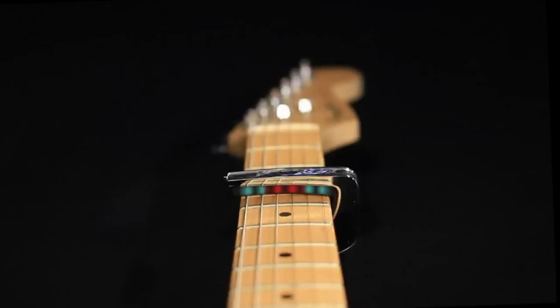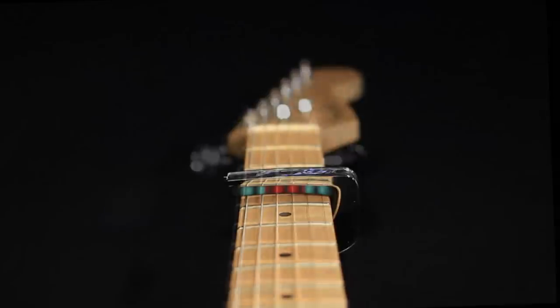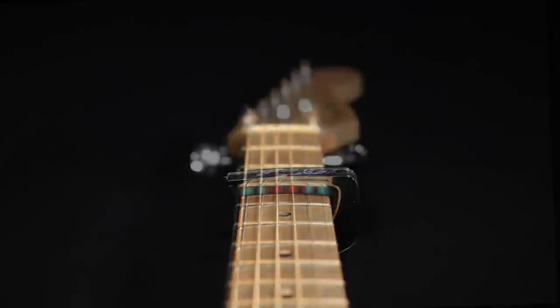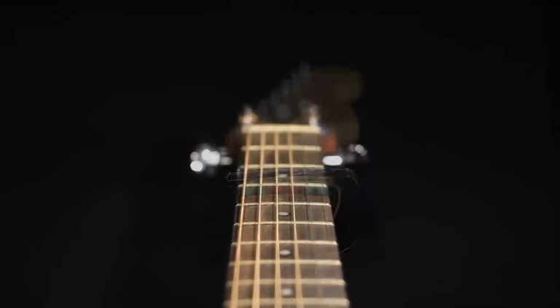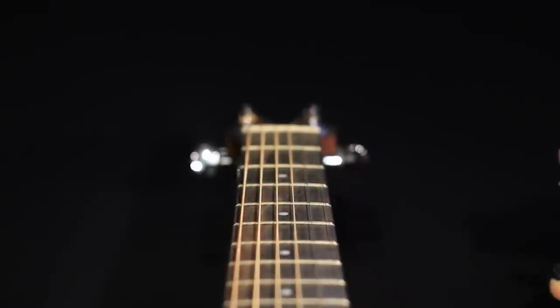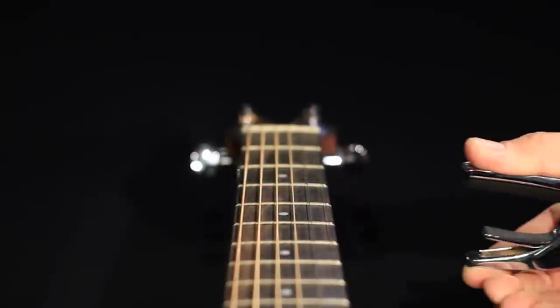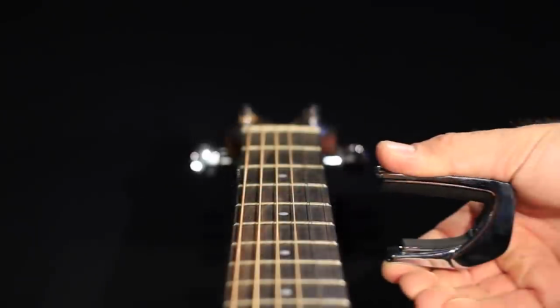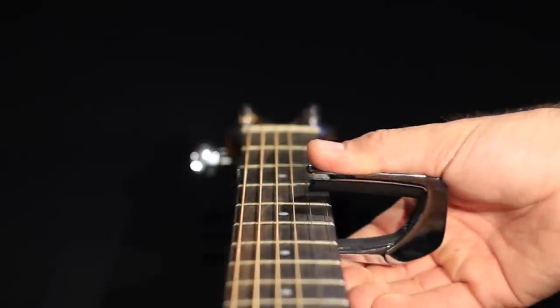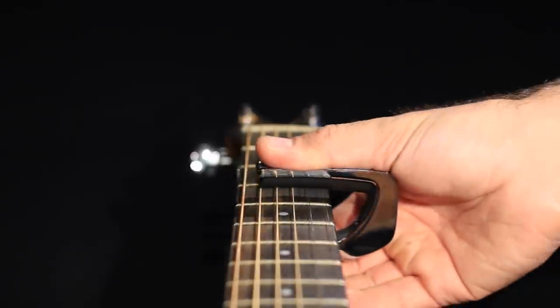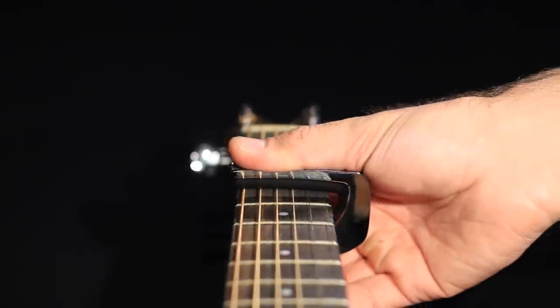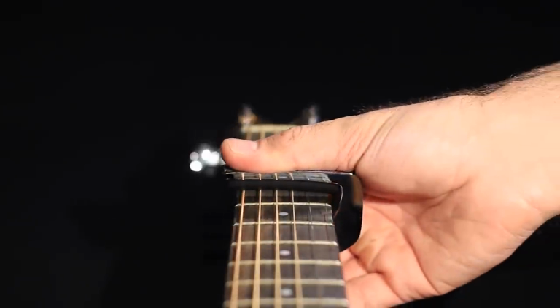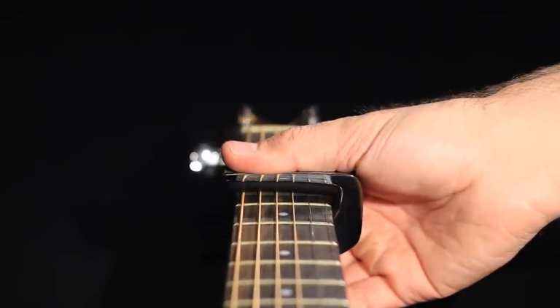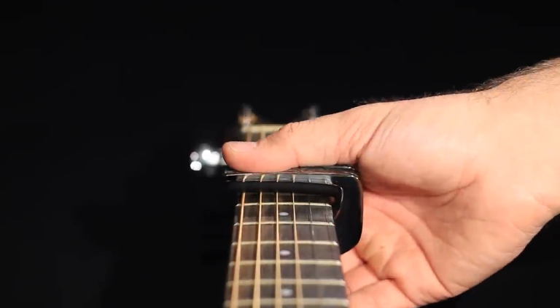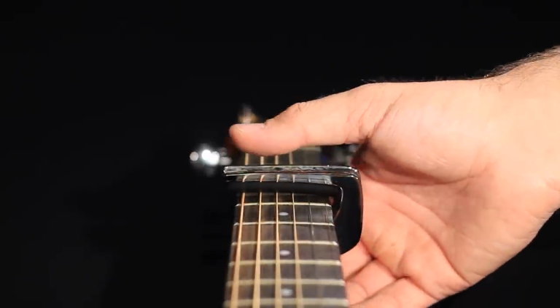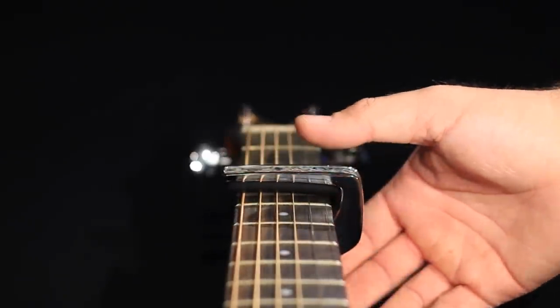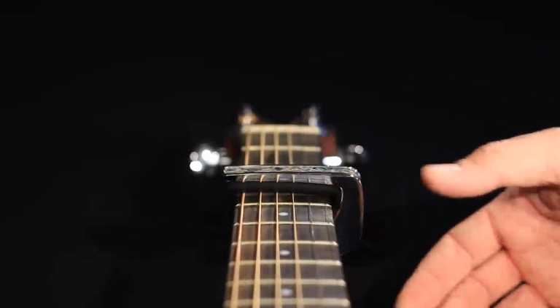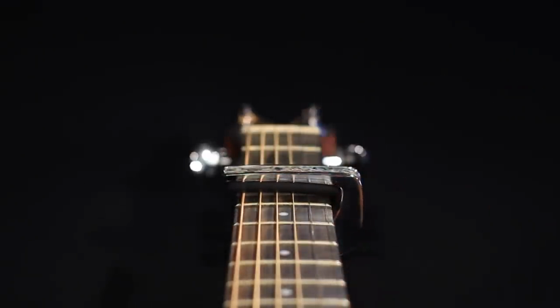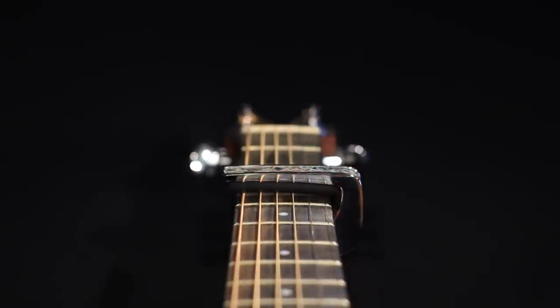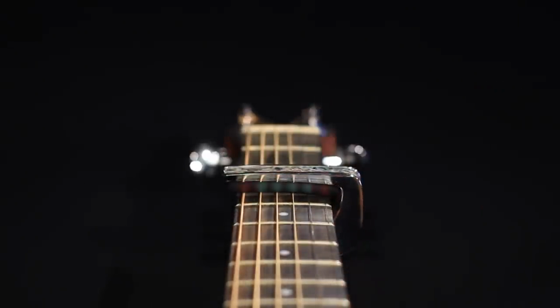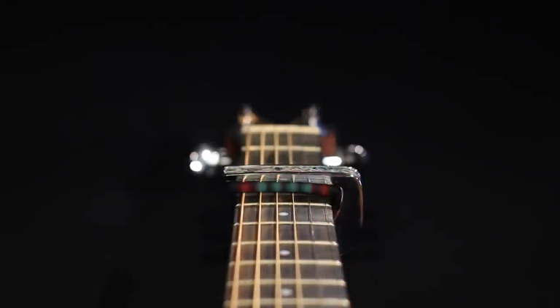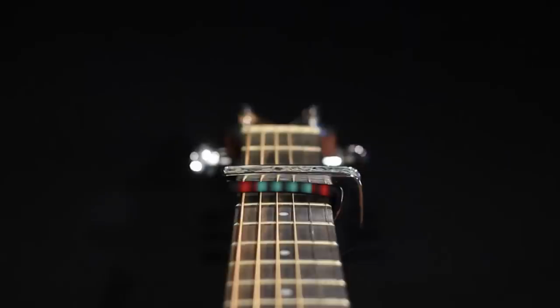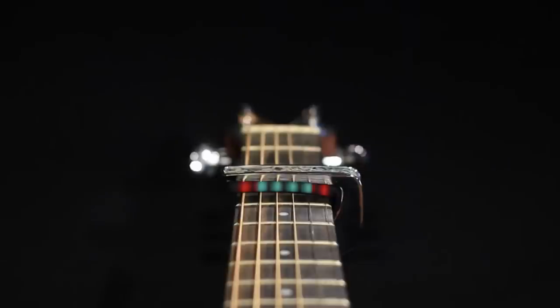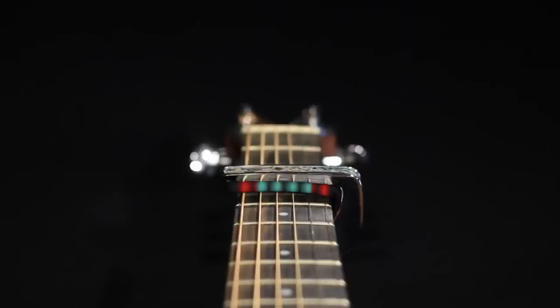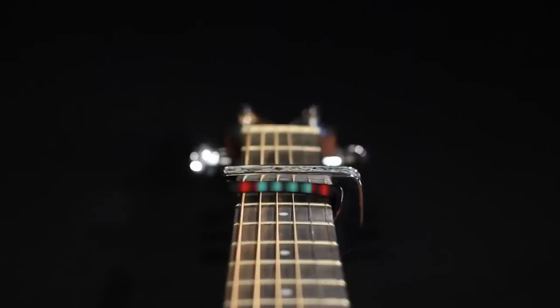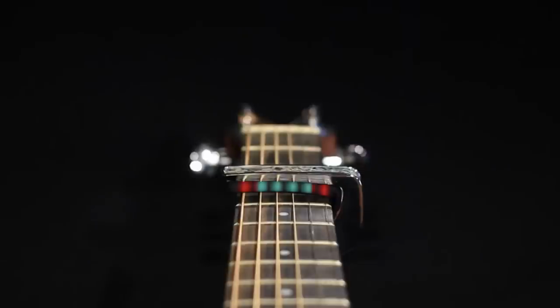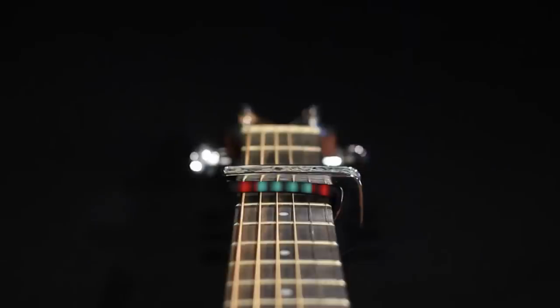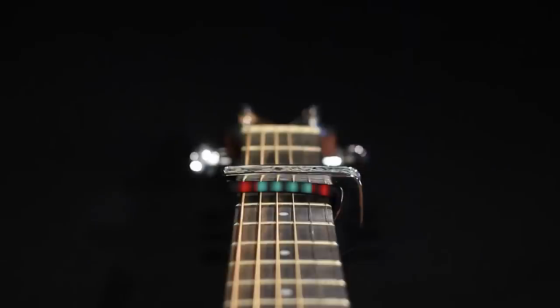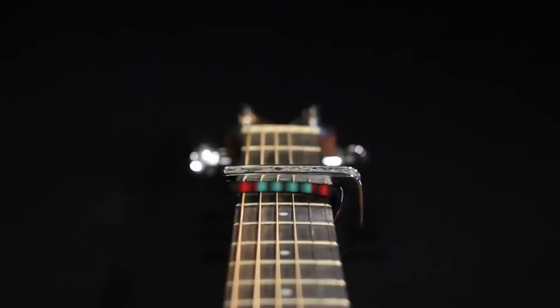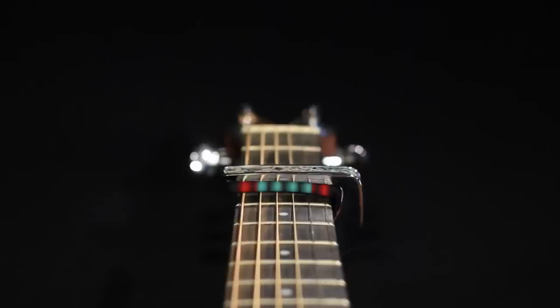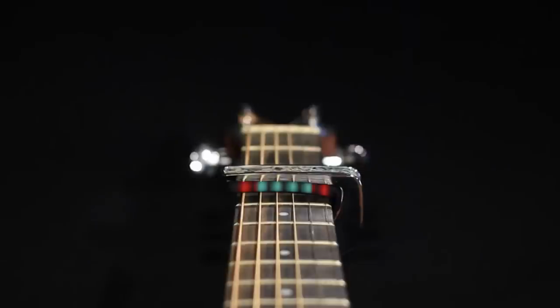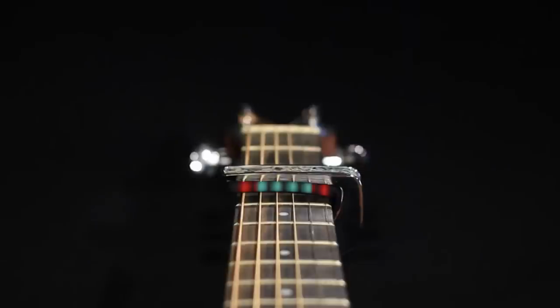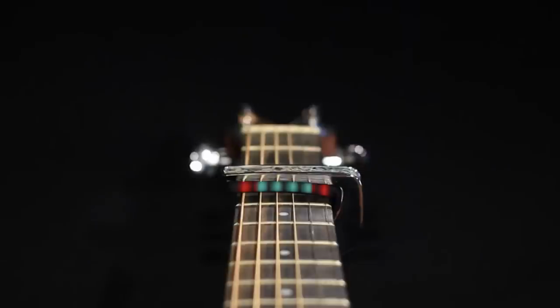If the radius is significantly larger, such as with Taylor or Martin guitars, then too much pressure is often applied to the outer strings, causing a guitar to go out of tune.